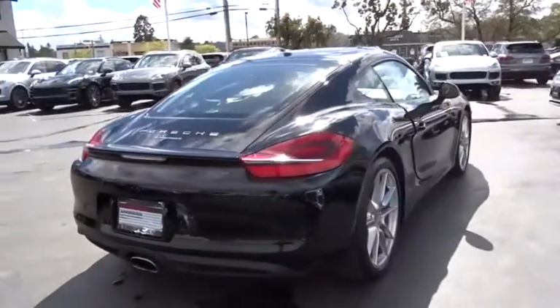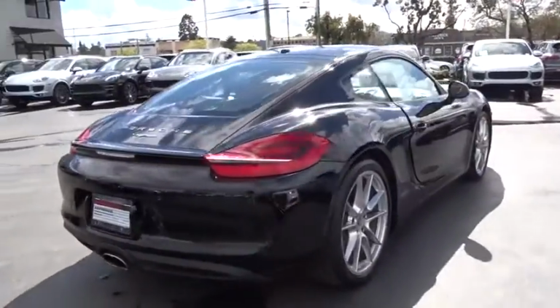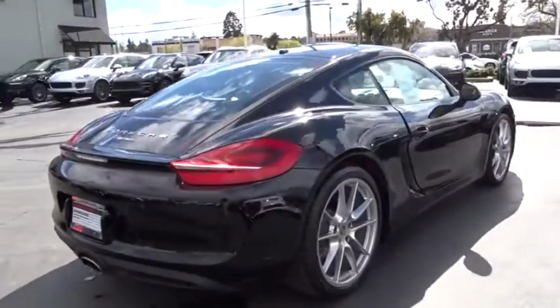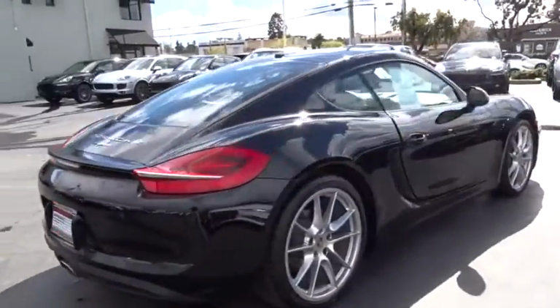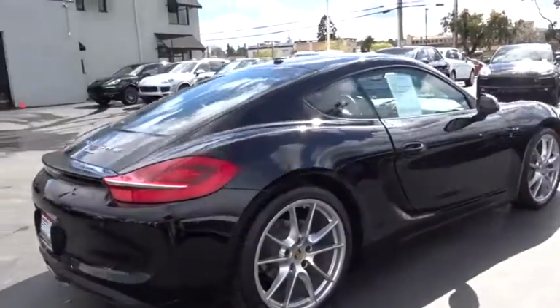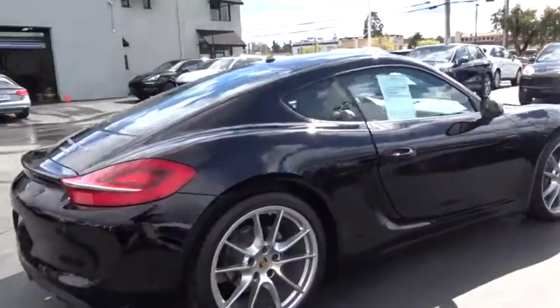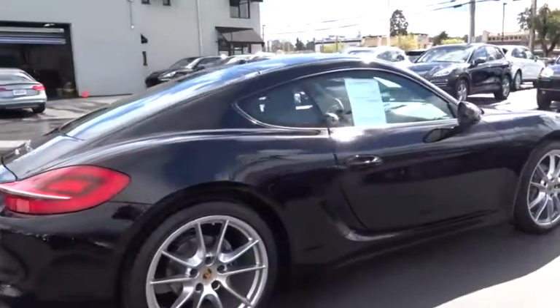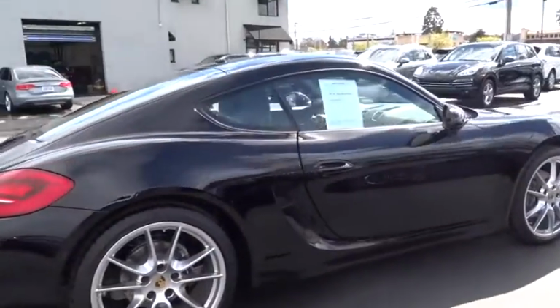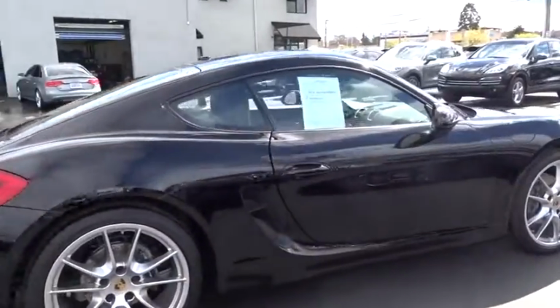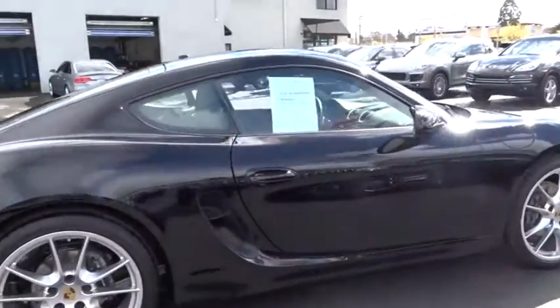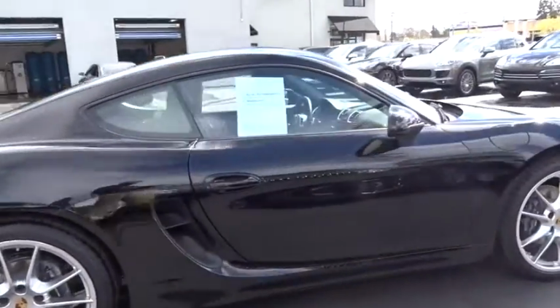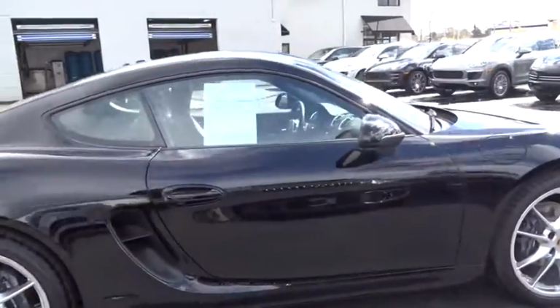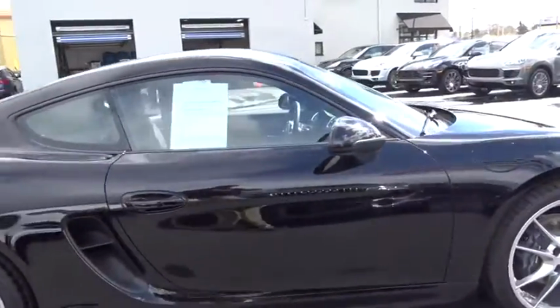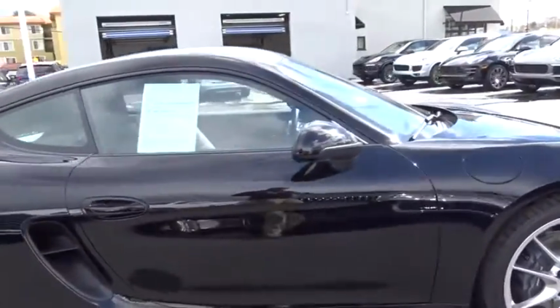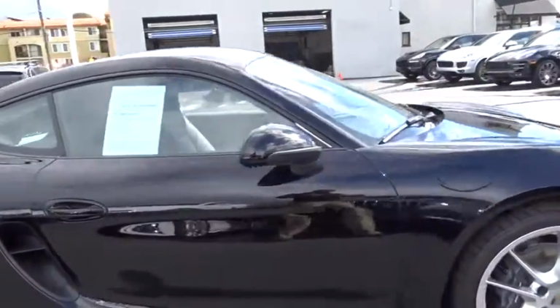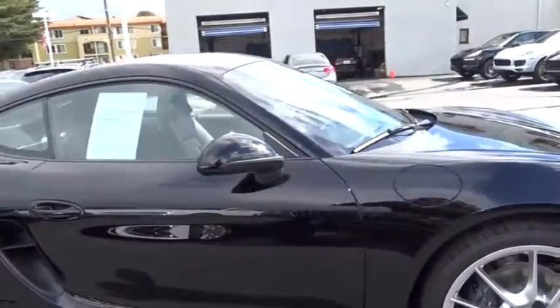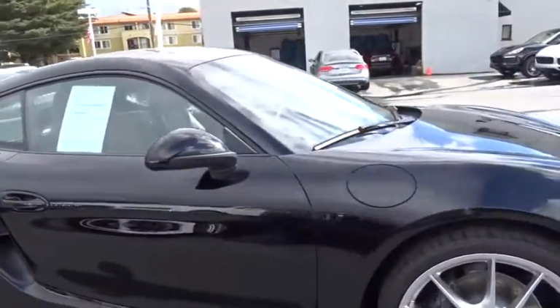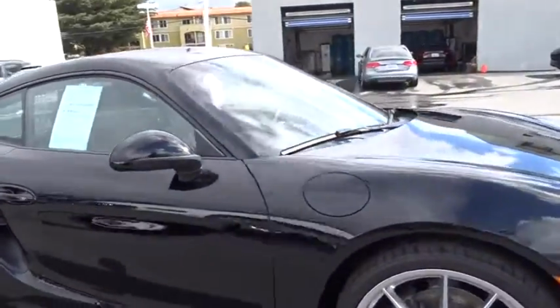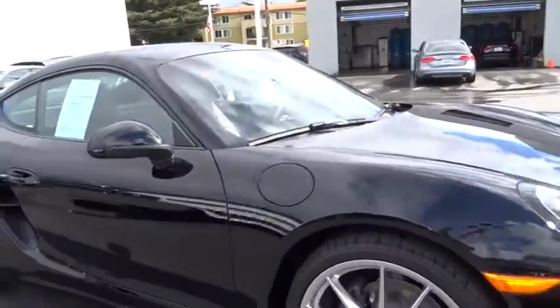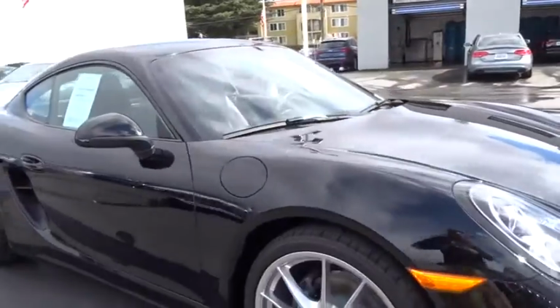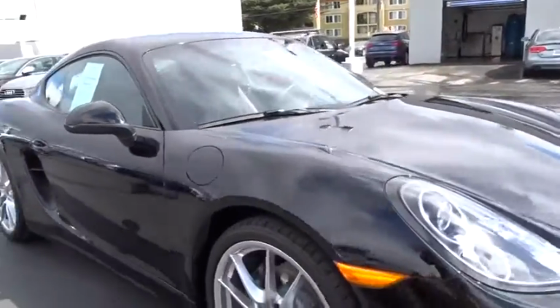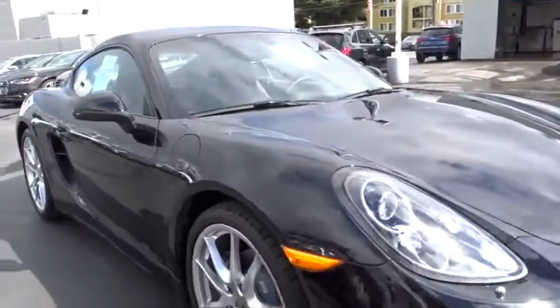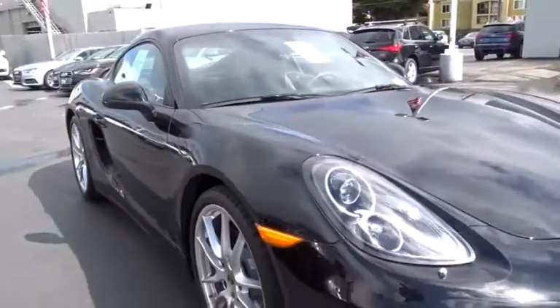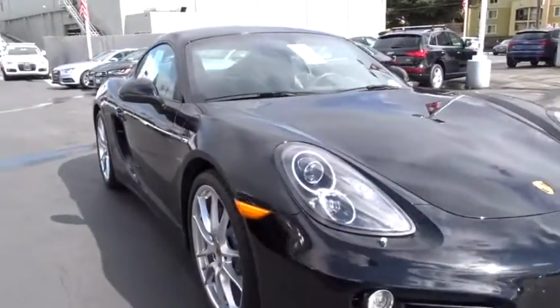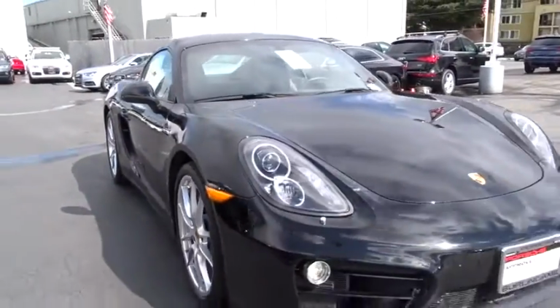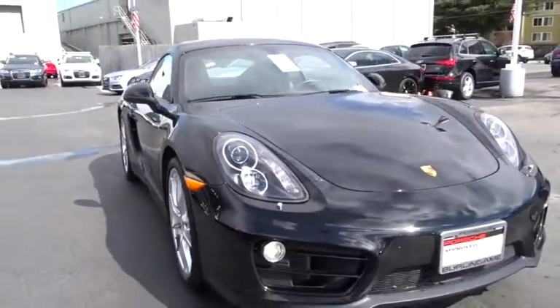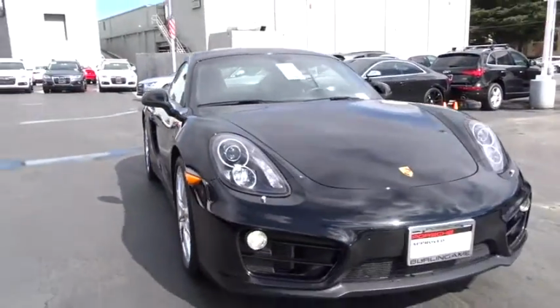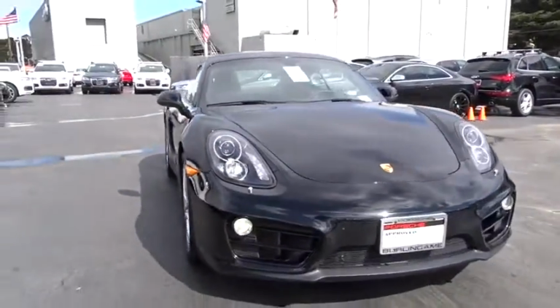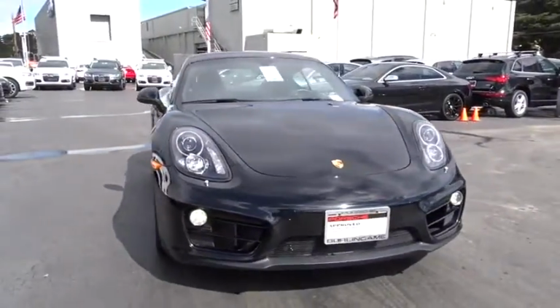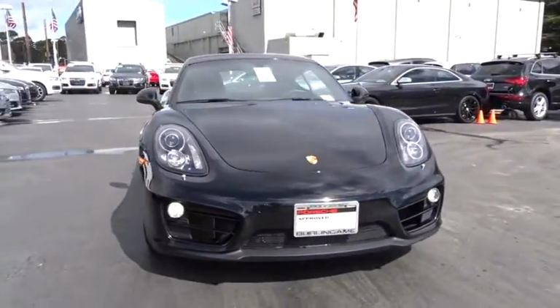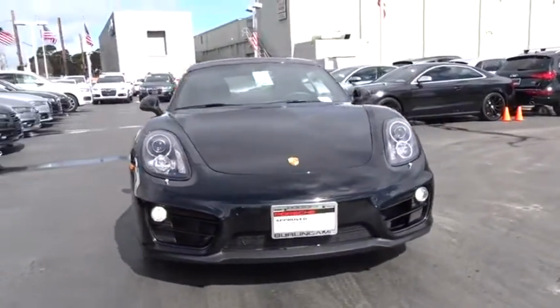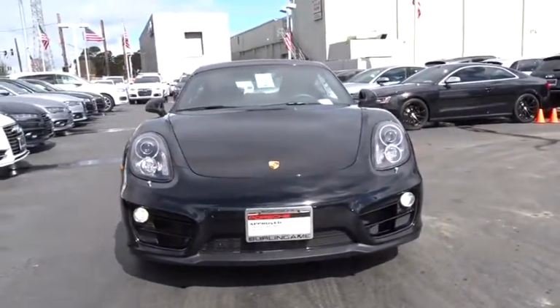This vehicle has less than 30,000 miles. Here are some of this vehicle's great options: Bluetooth, leather shift knob. Drive away with a great deal on this vehicle. Call or stop in today.